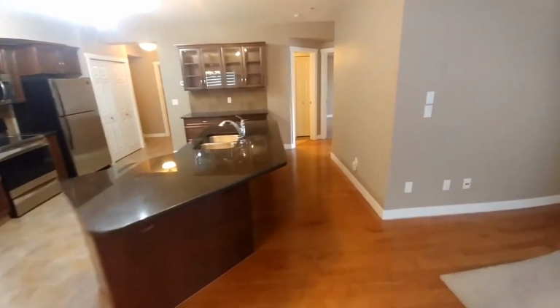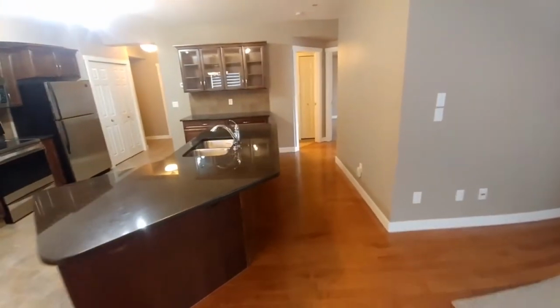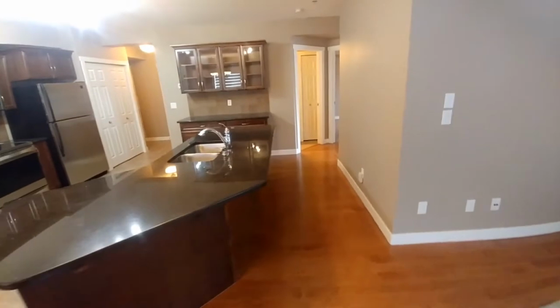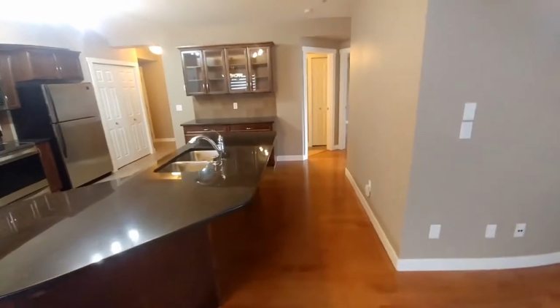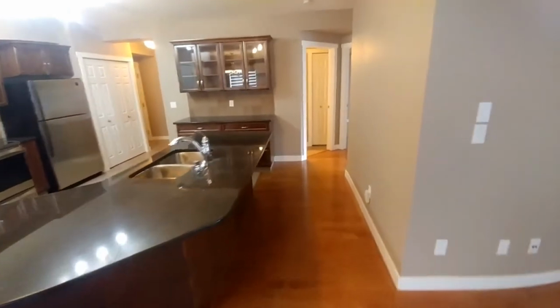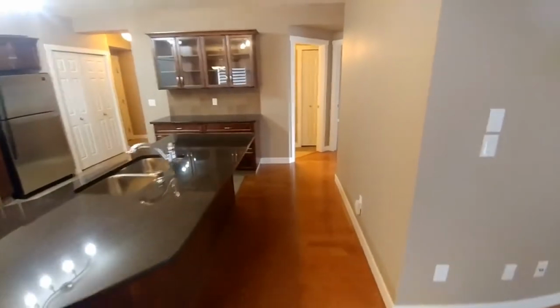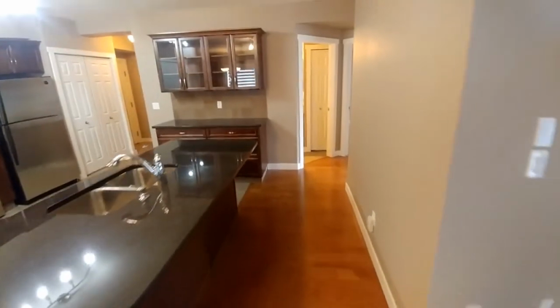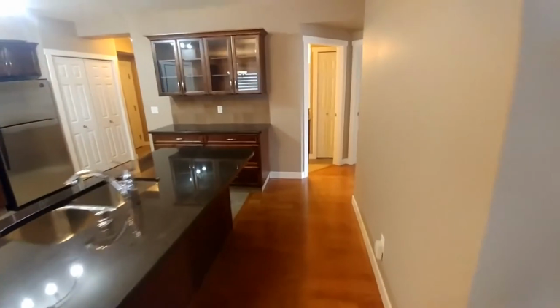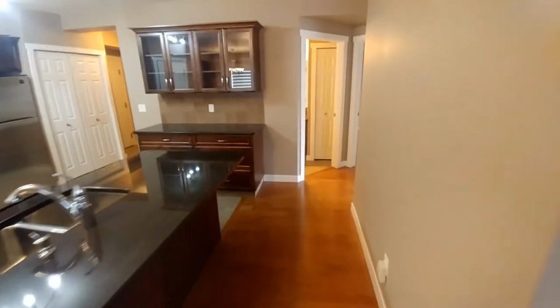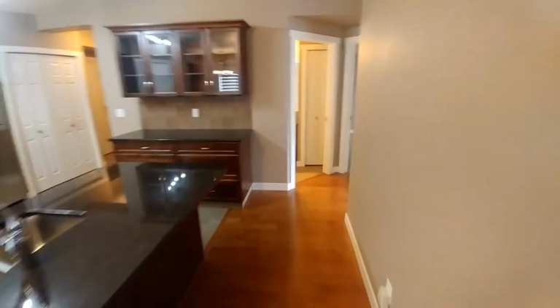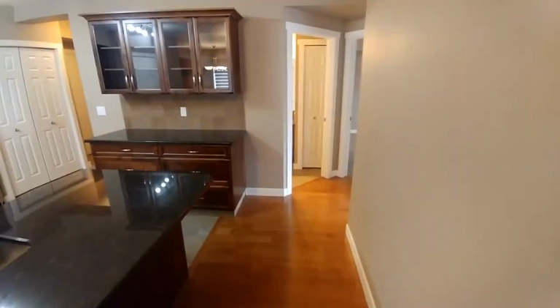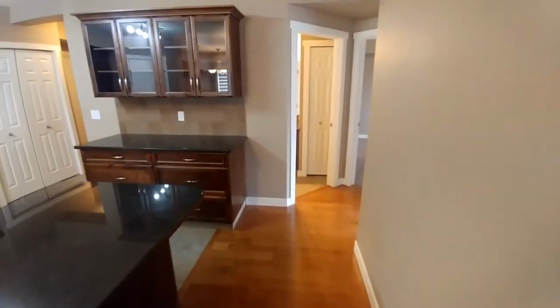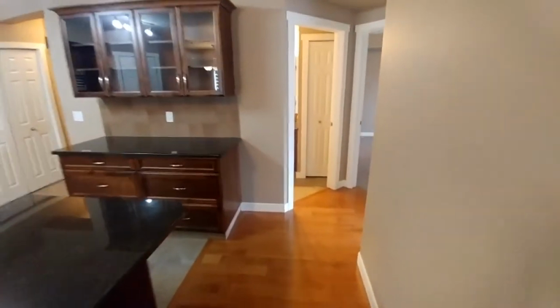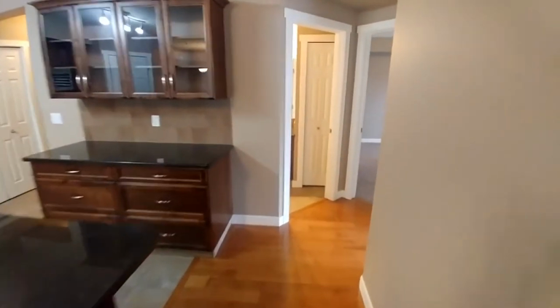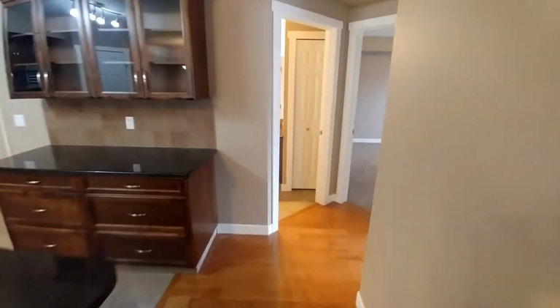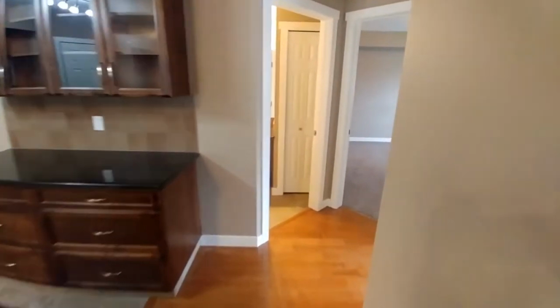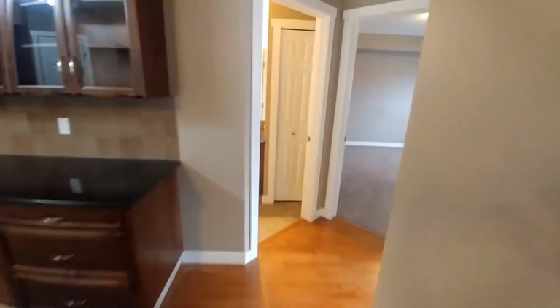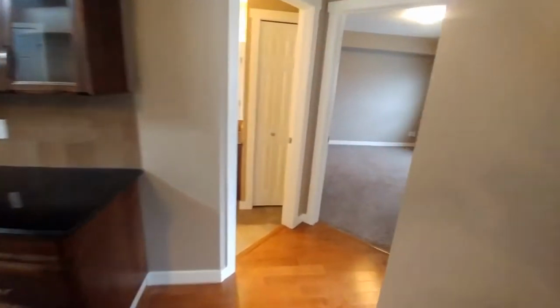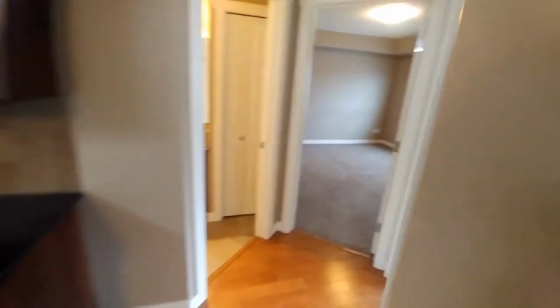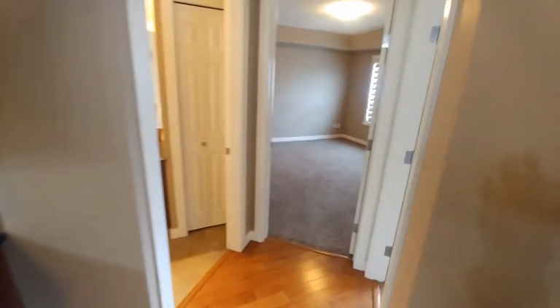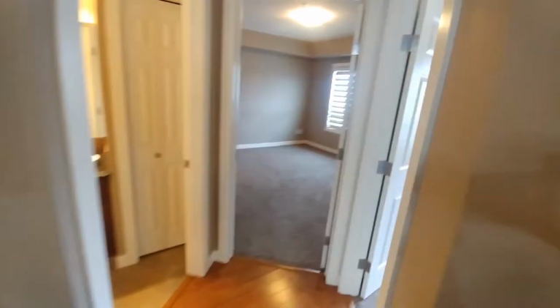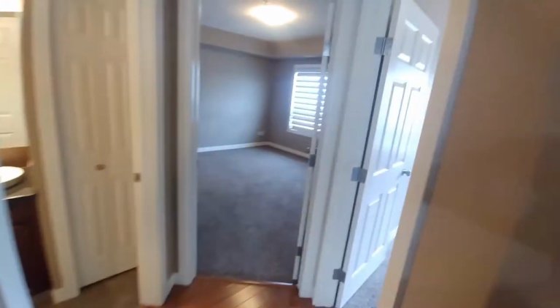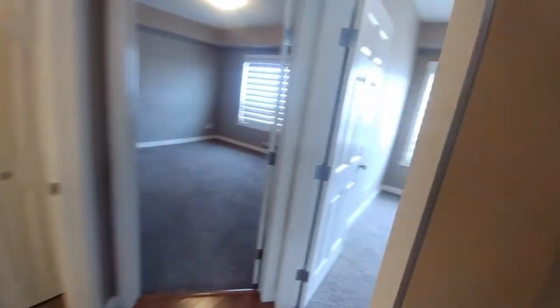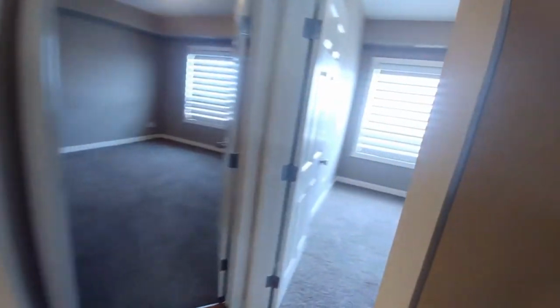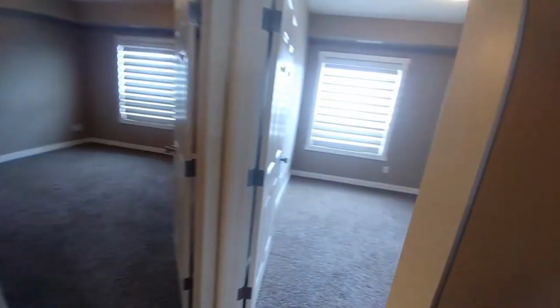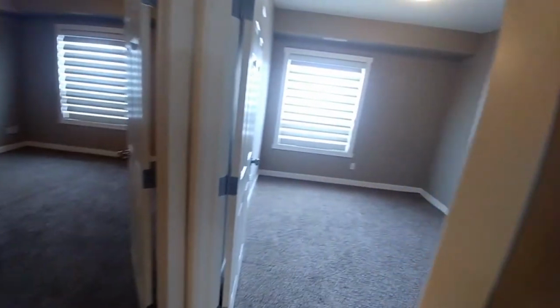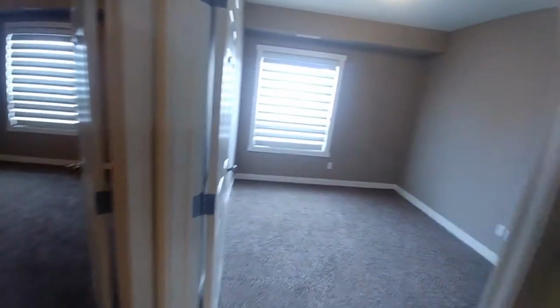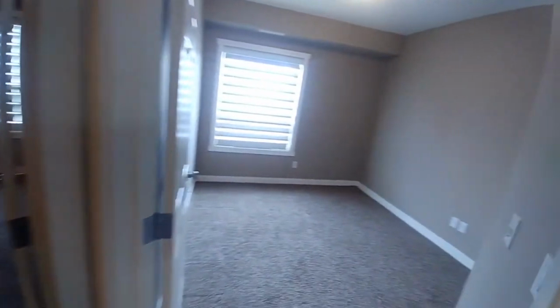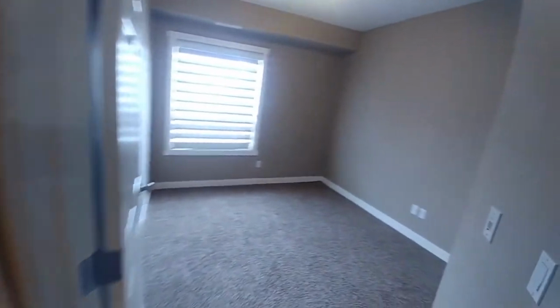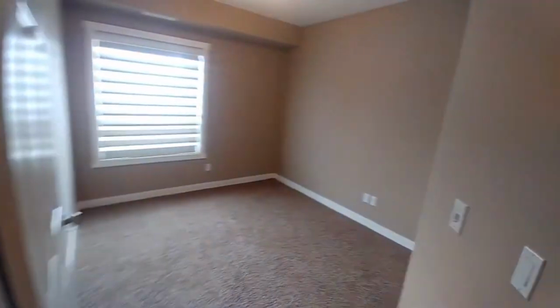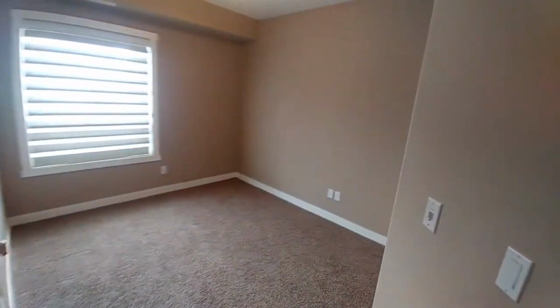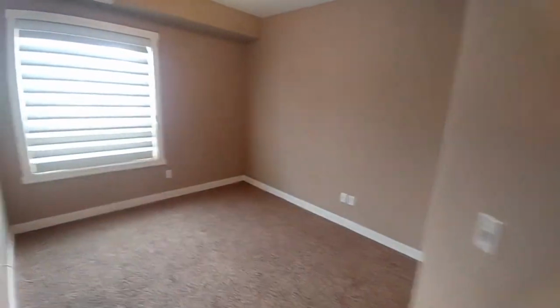Past the seating area now, down the hallway, we're on to our first bedroom. A large window lets in lots of light.